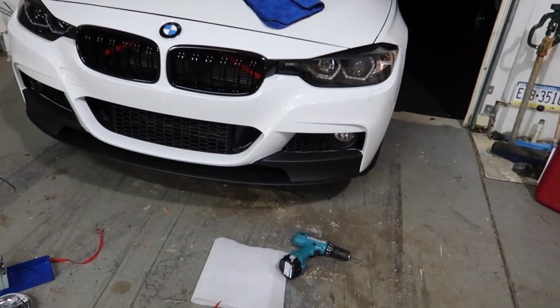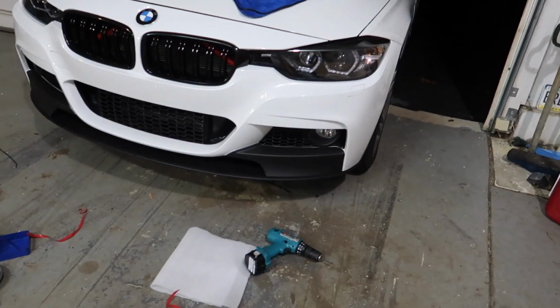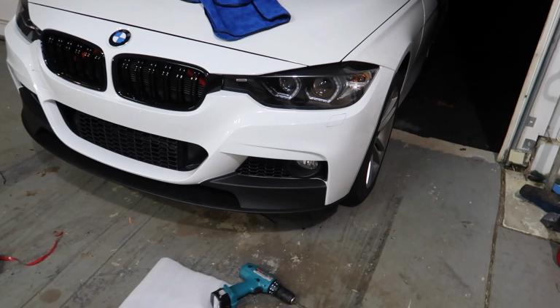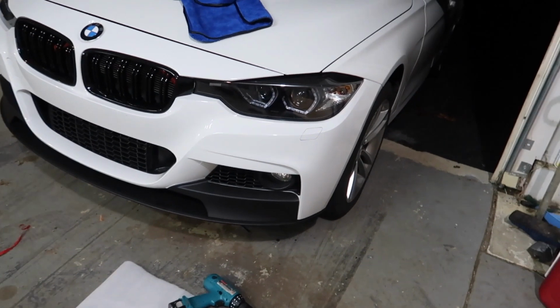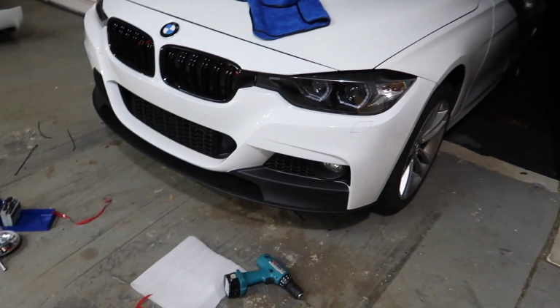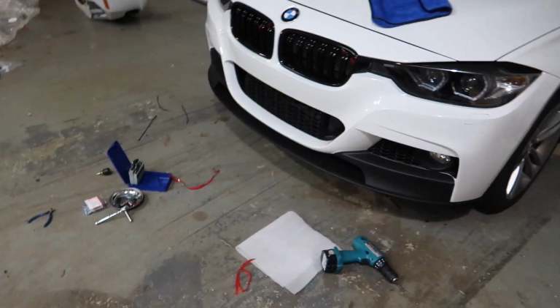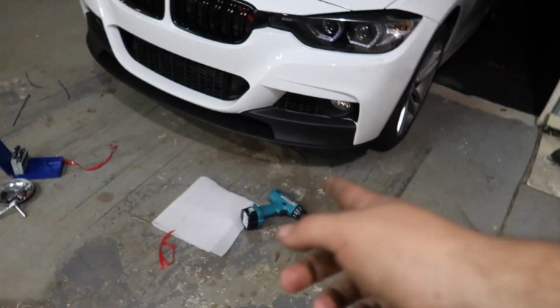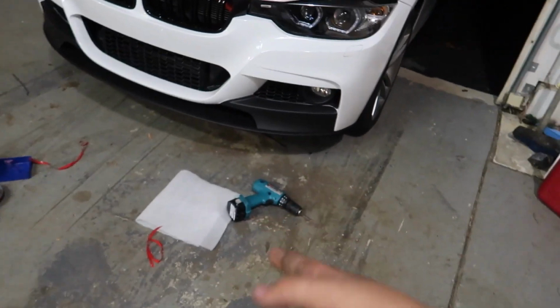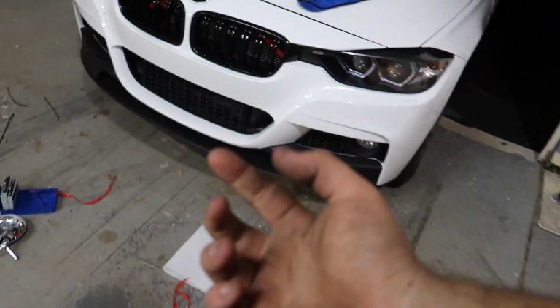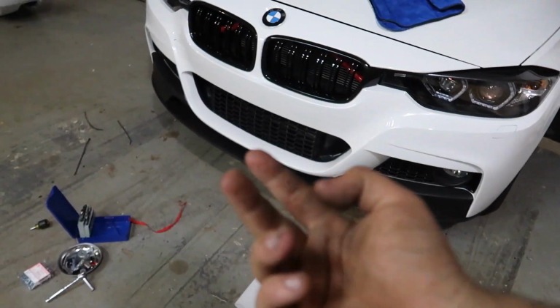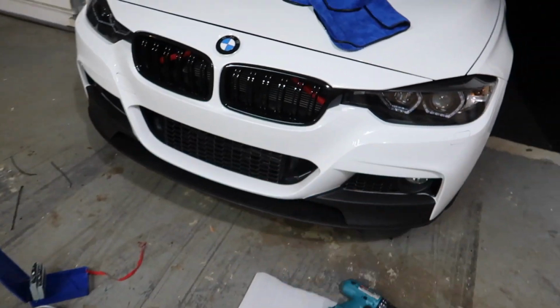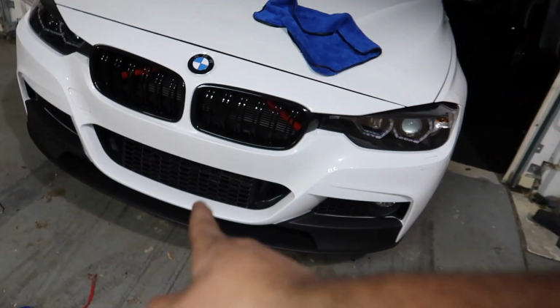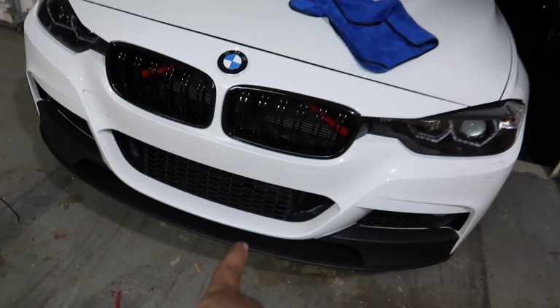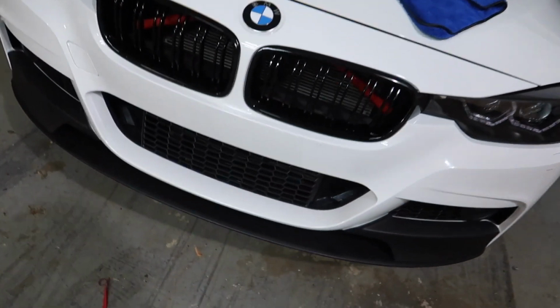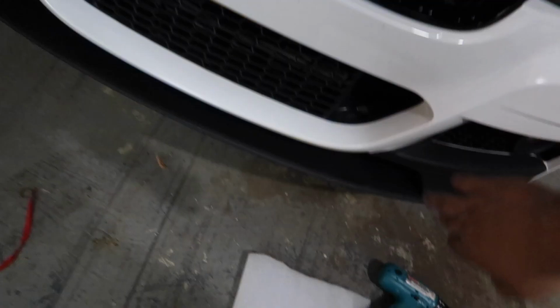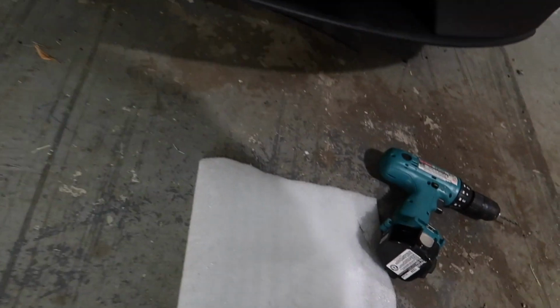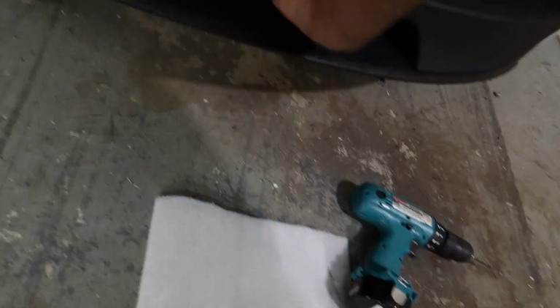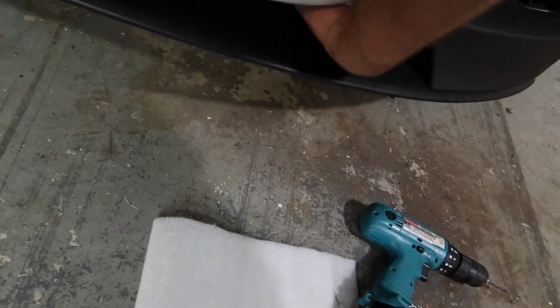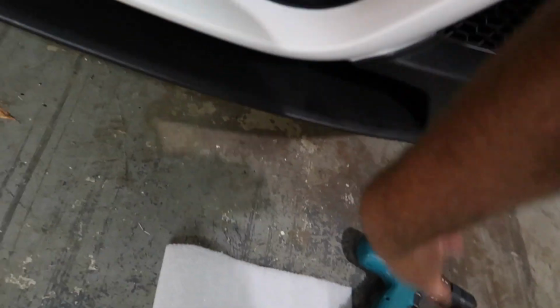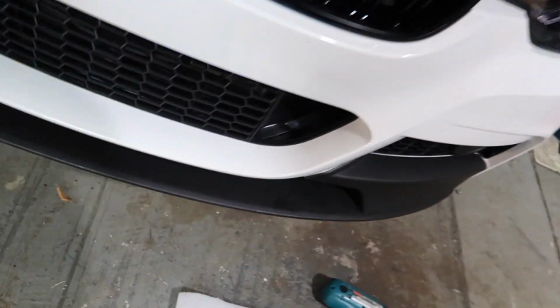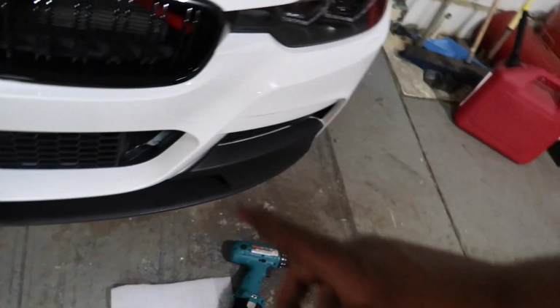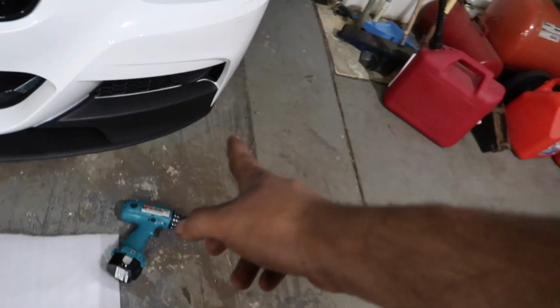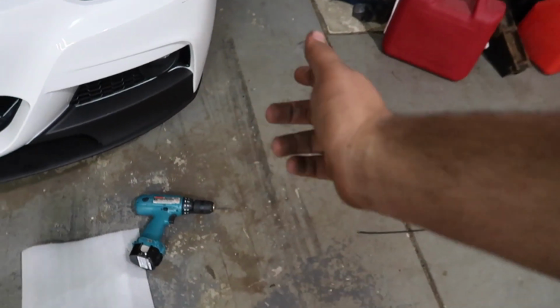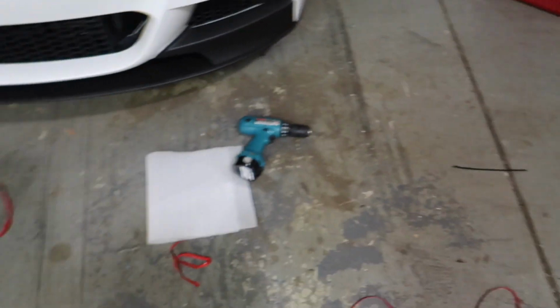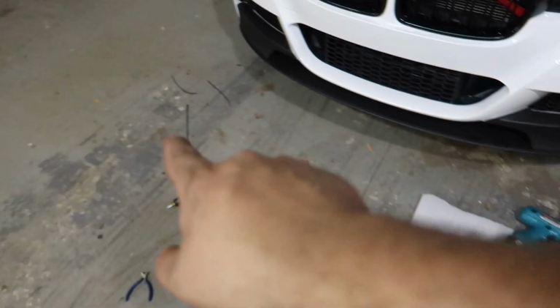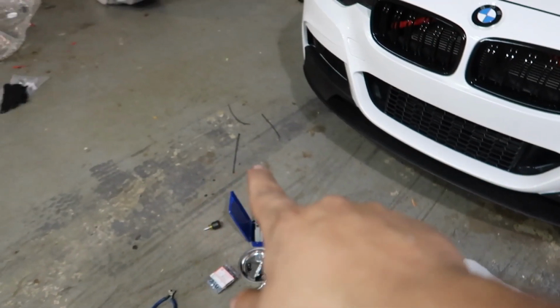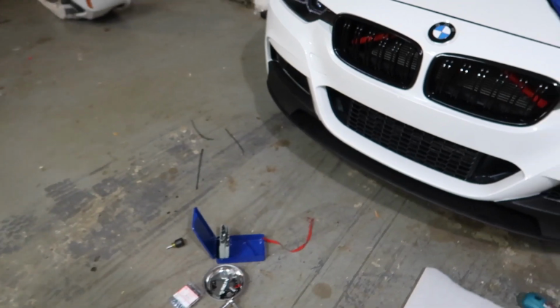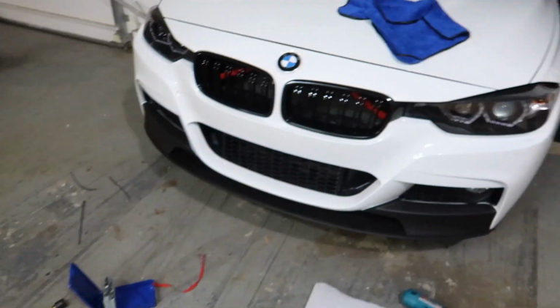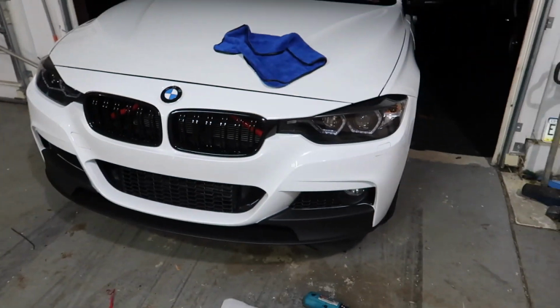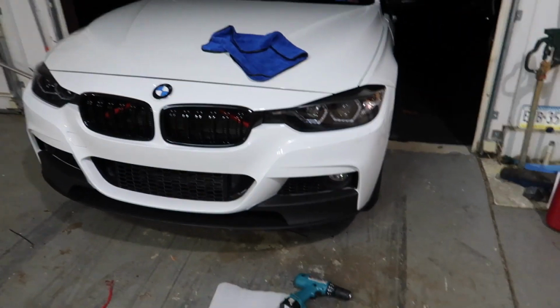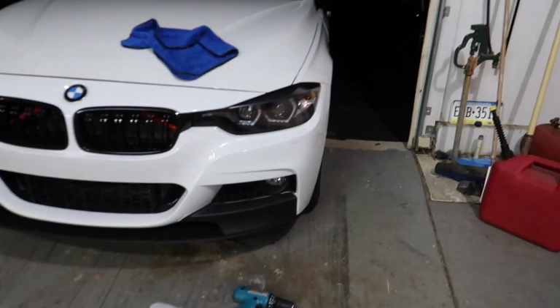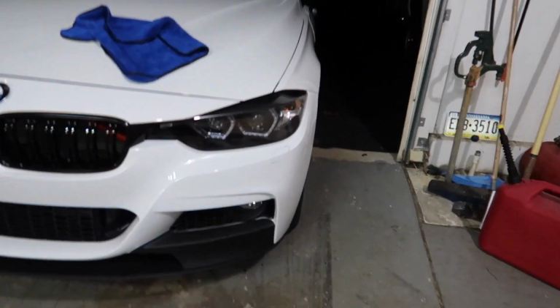I got the front splitter on. I ended up having to drill four holes — two in the middle and two that mount to the stock bumper — and then the rest are bigger holes where I ran zip ties through. It's on there solid.